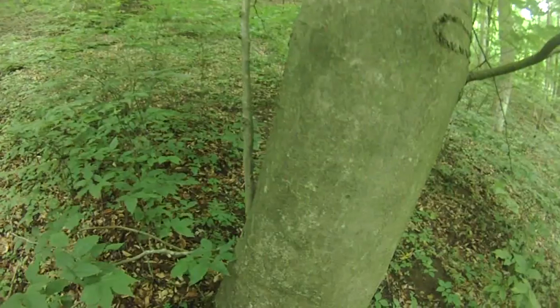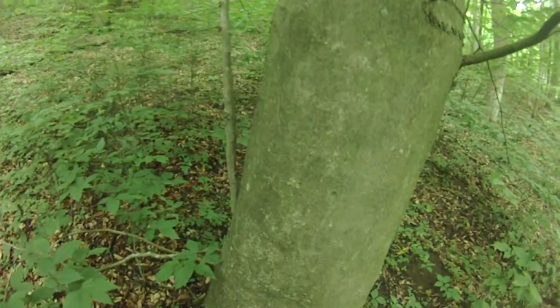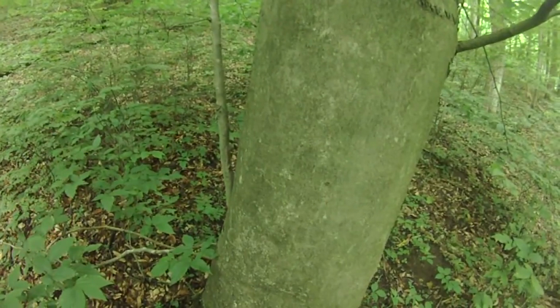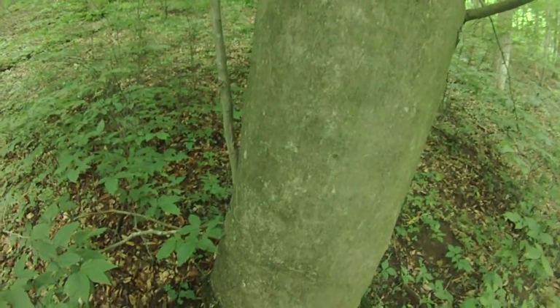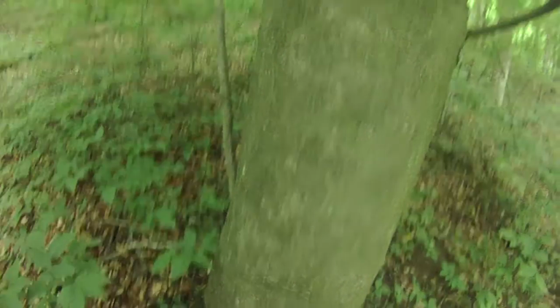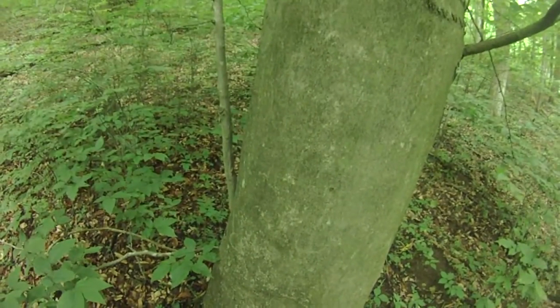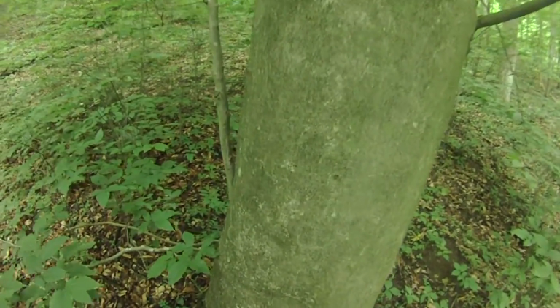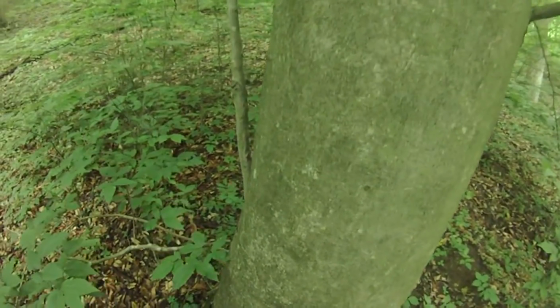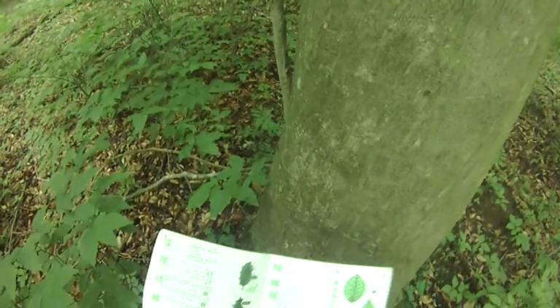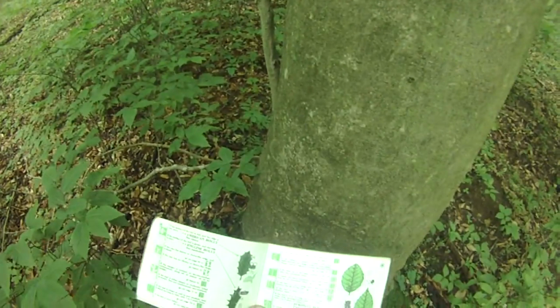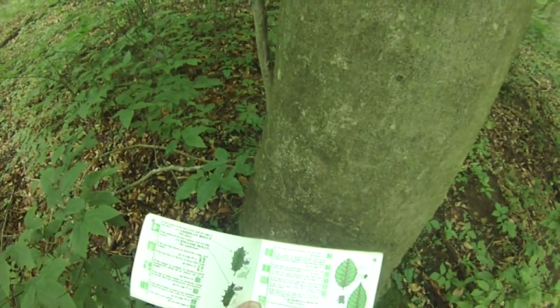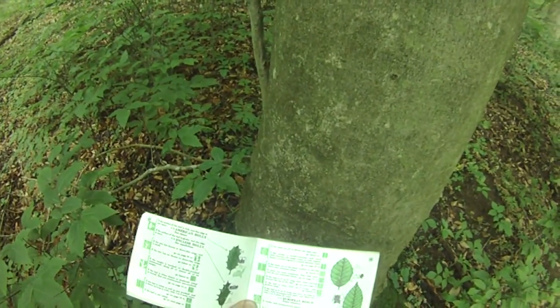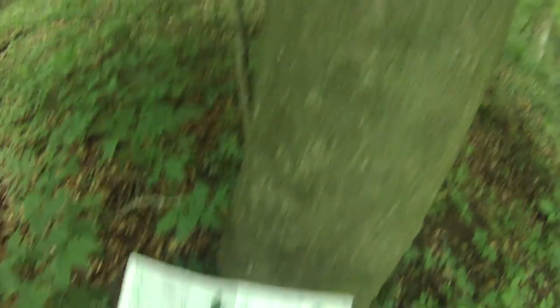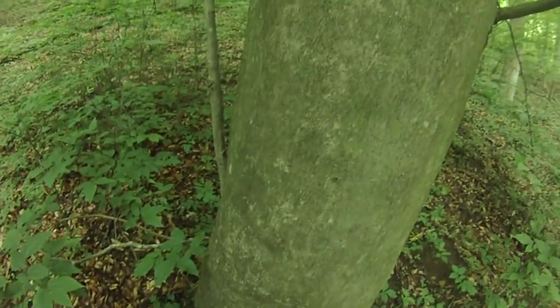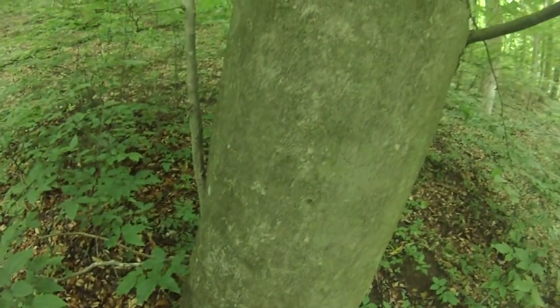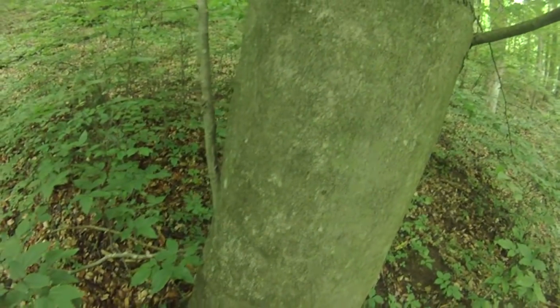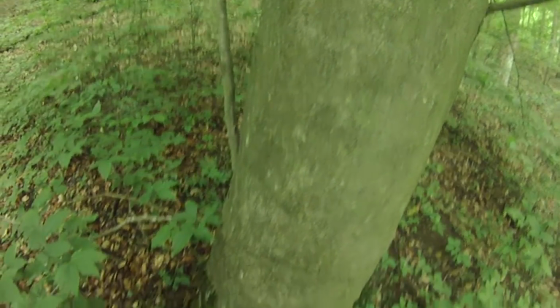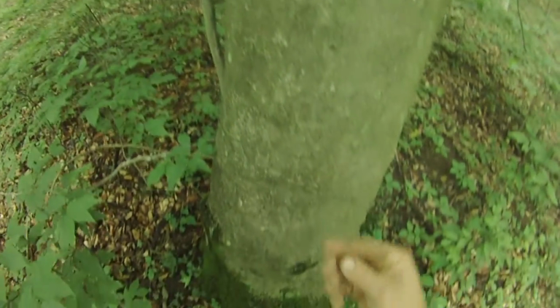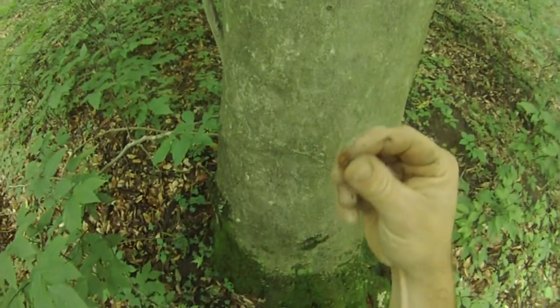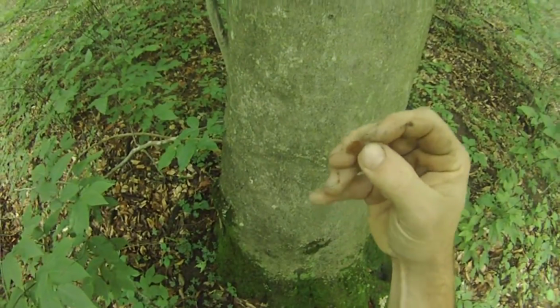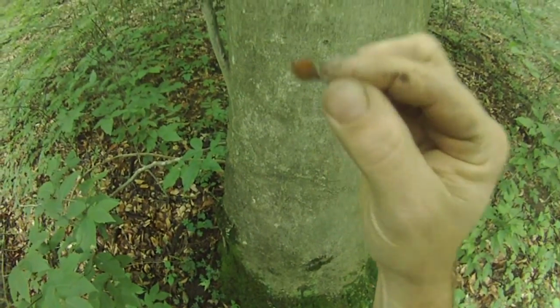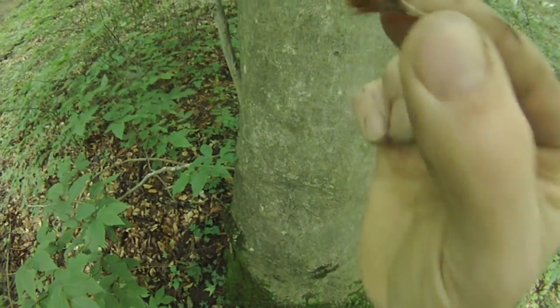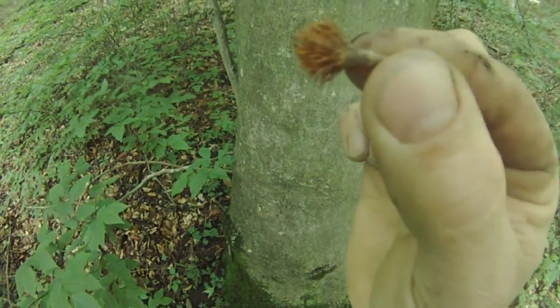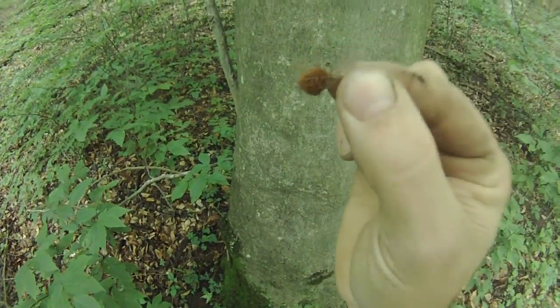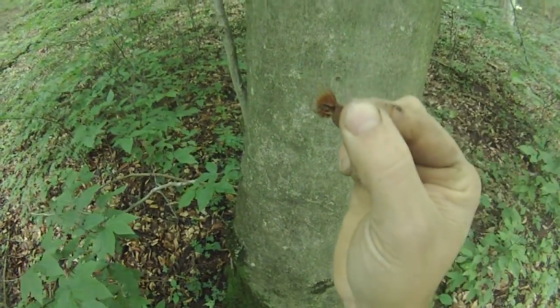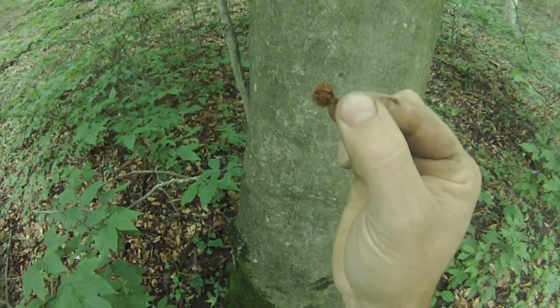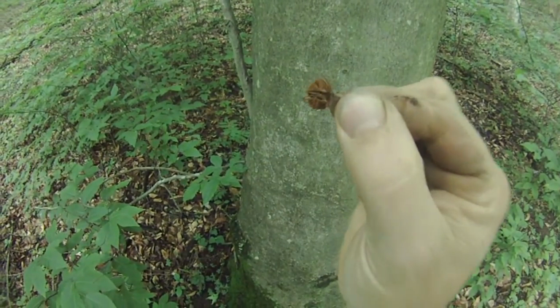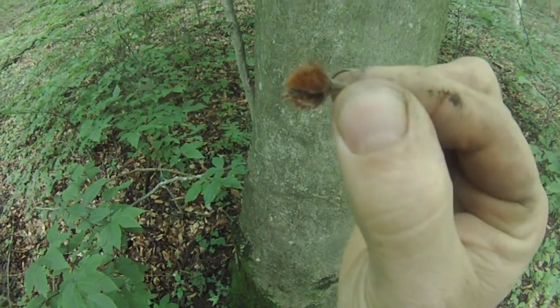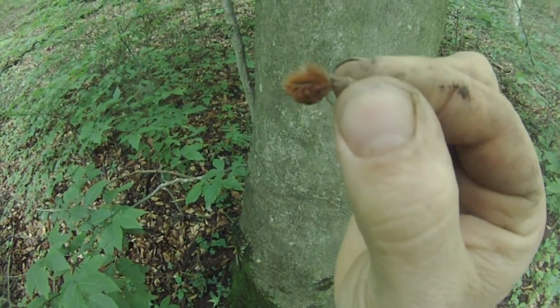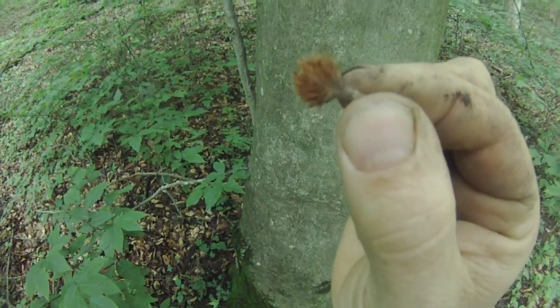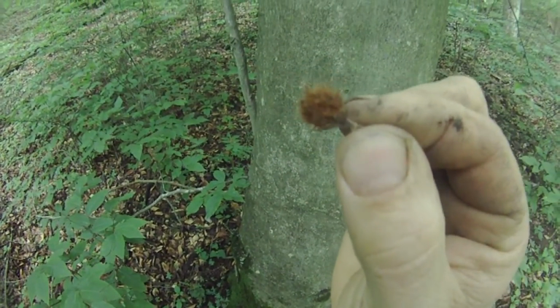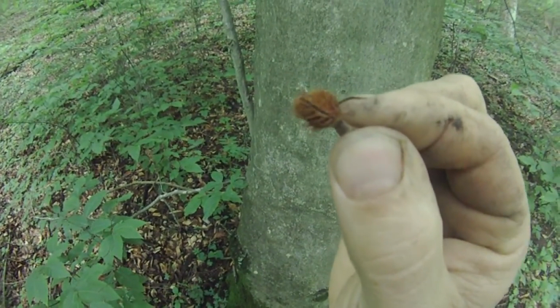This is American beech bark, Fagus grandifolia, and kind of the little nut they produce — a little beech nut.